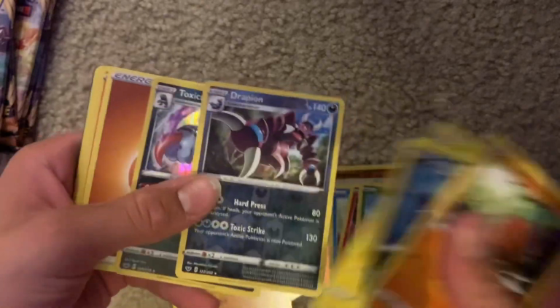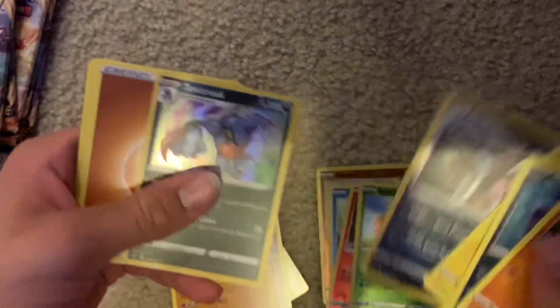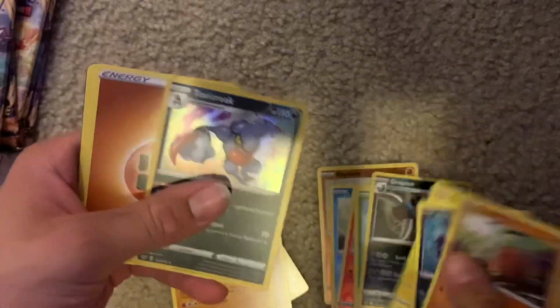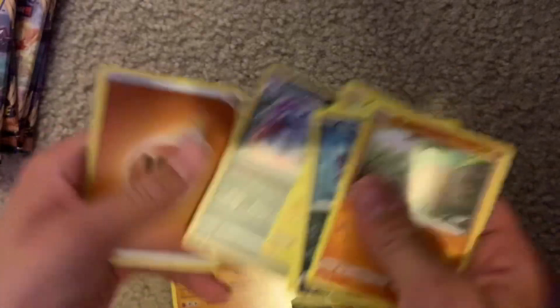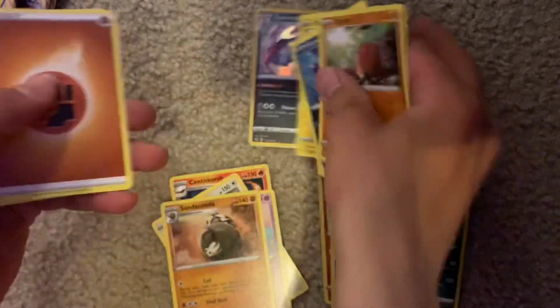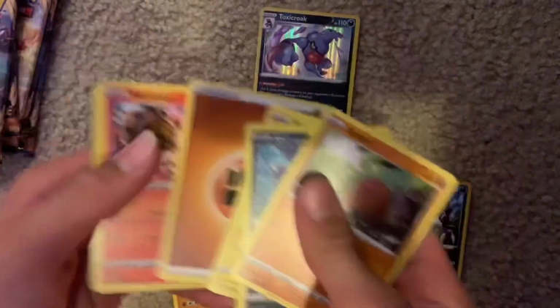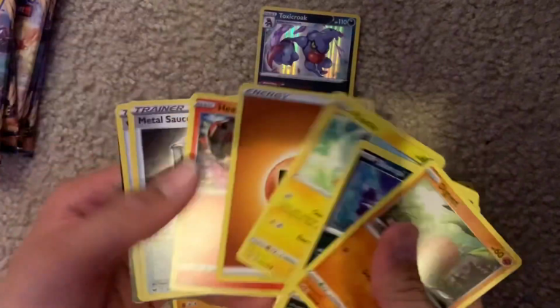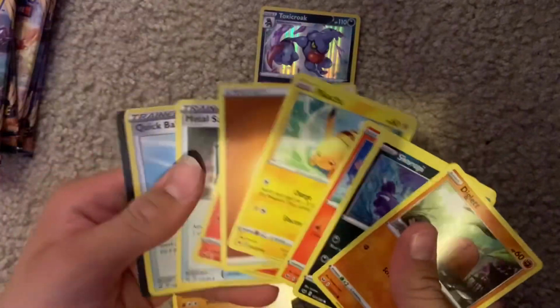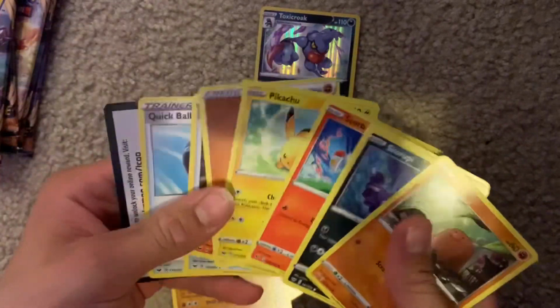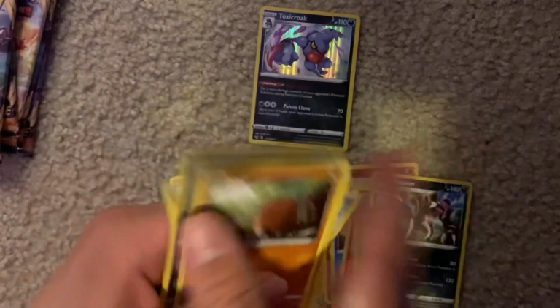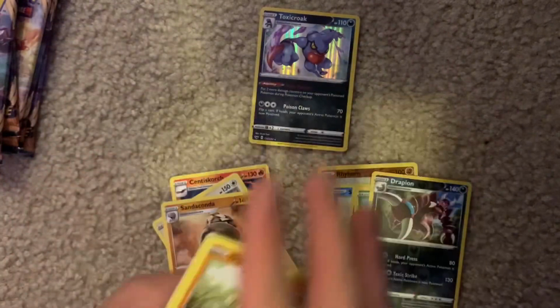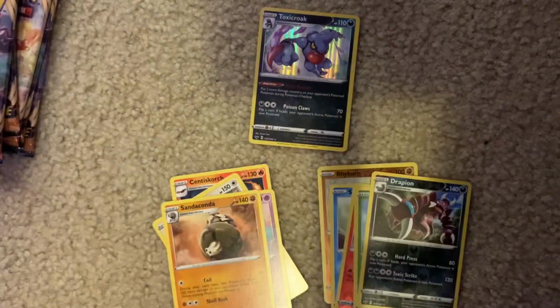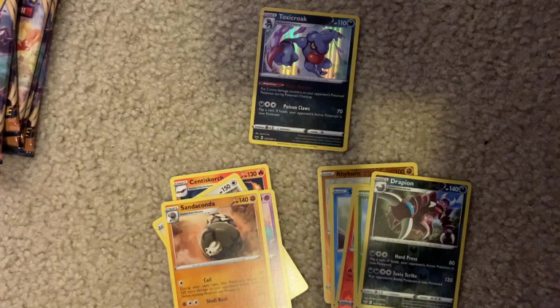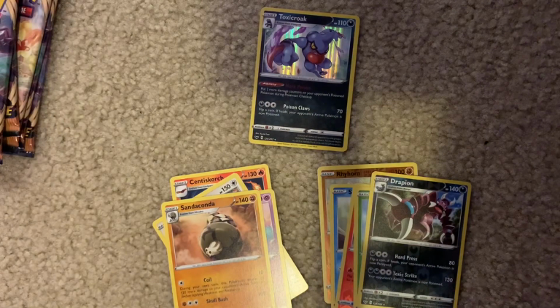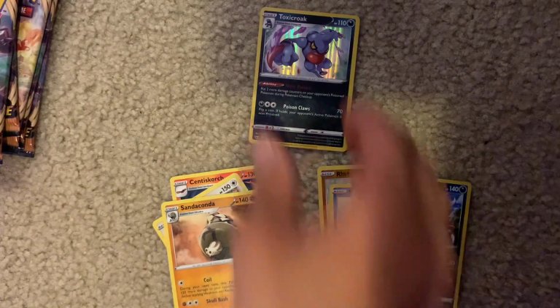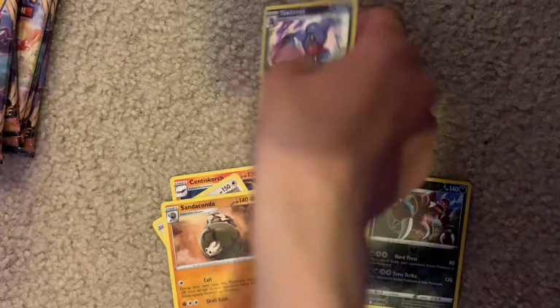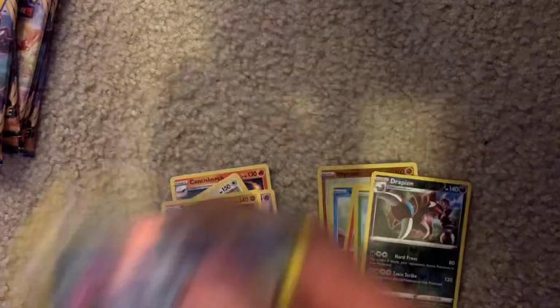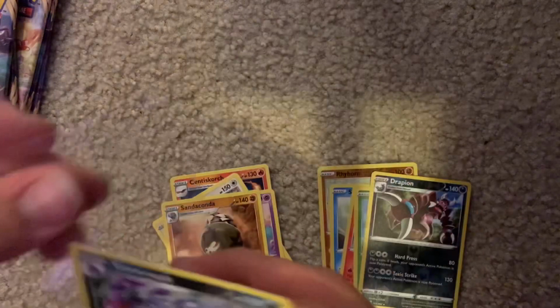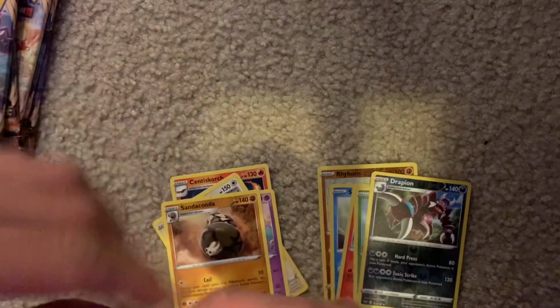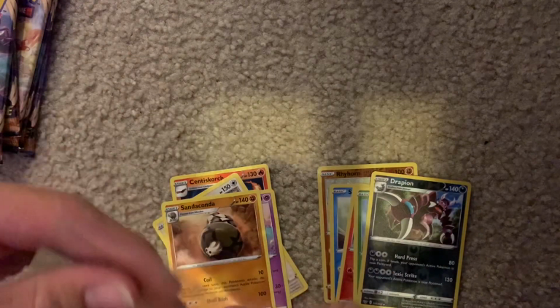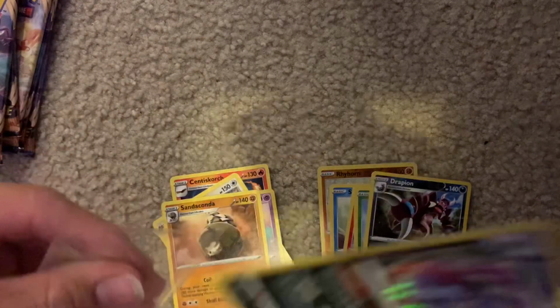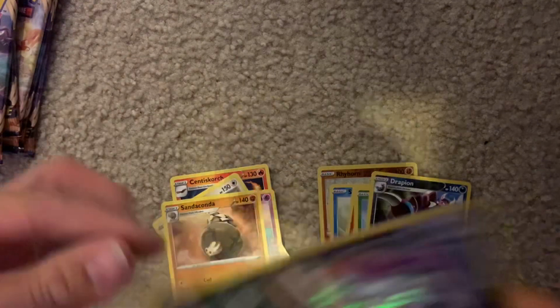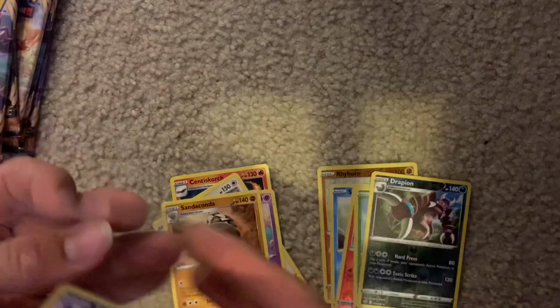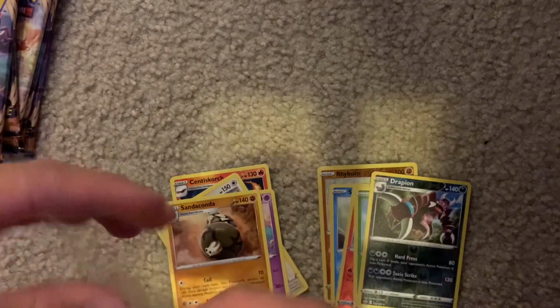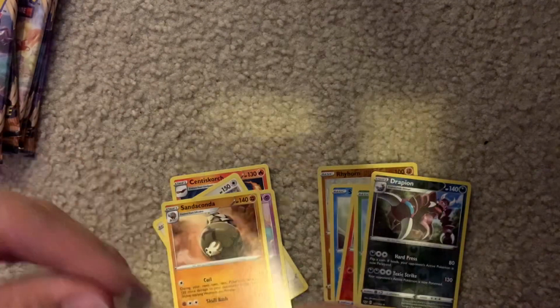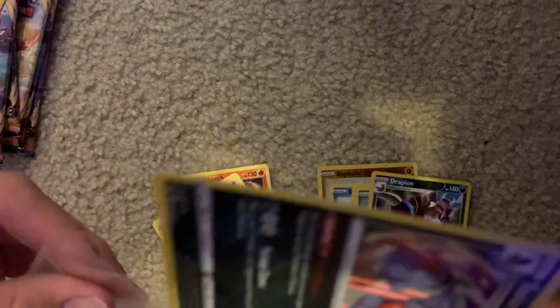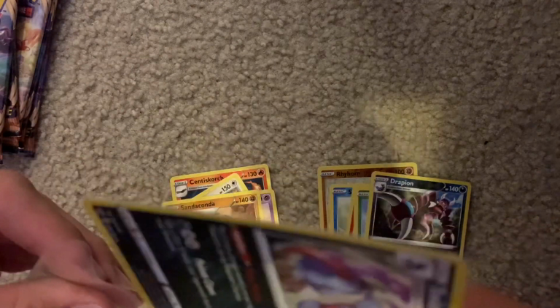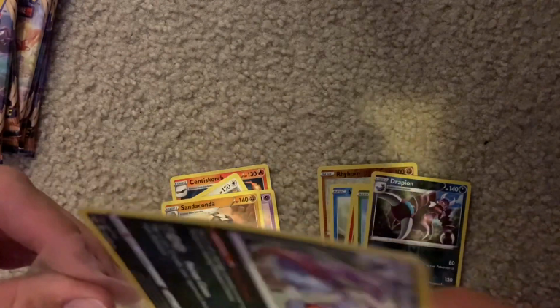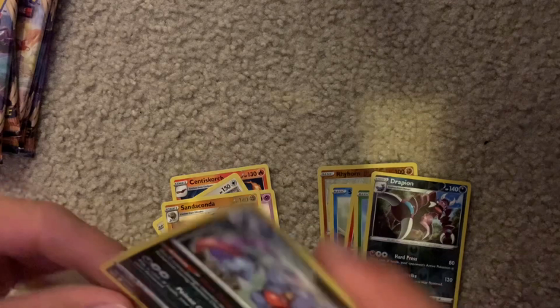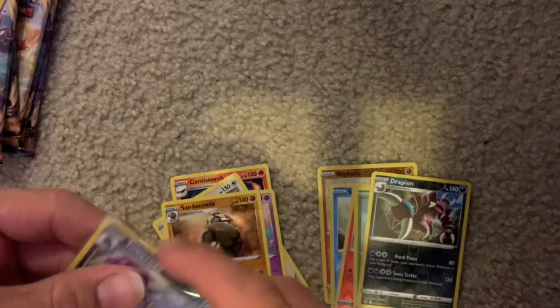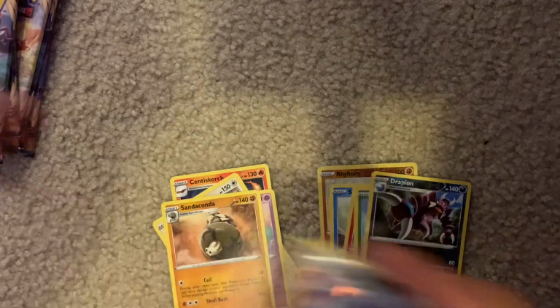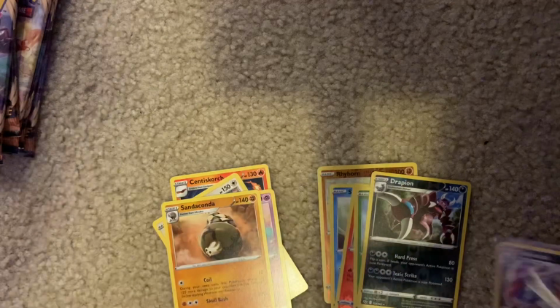But we got a holo rare Toxic Probe. Not too bad. Go ahead and put a sleeve on that. That's all we got out of those five Sword and Shield booster packs.